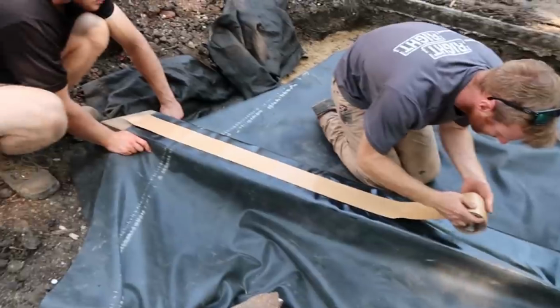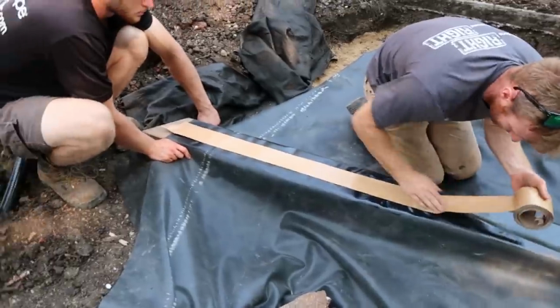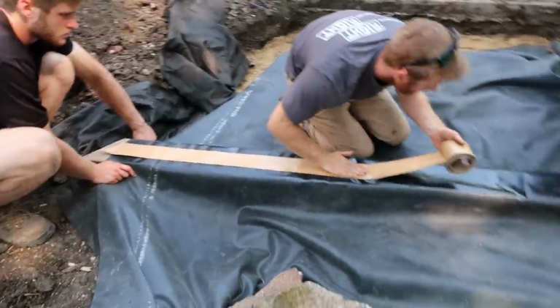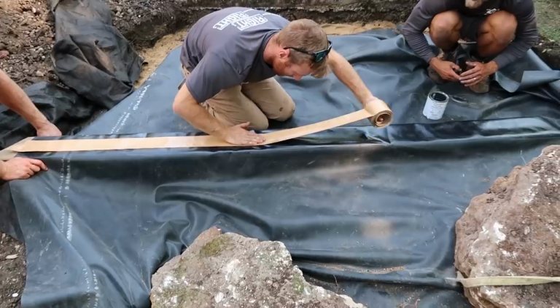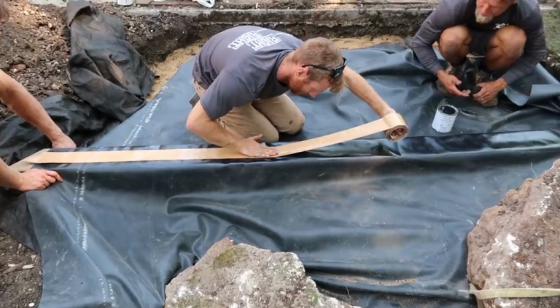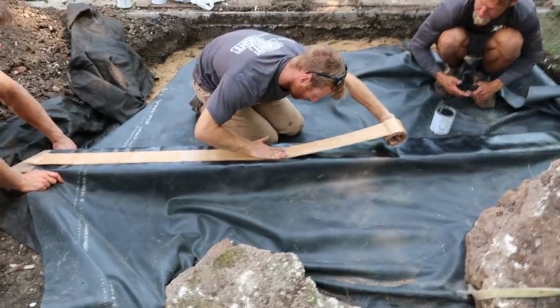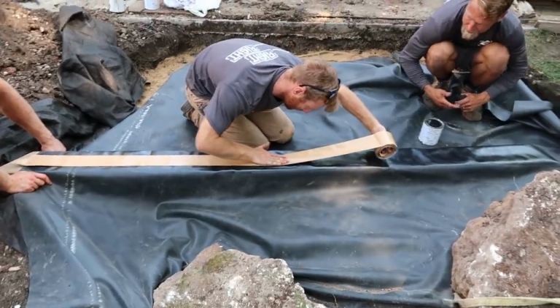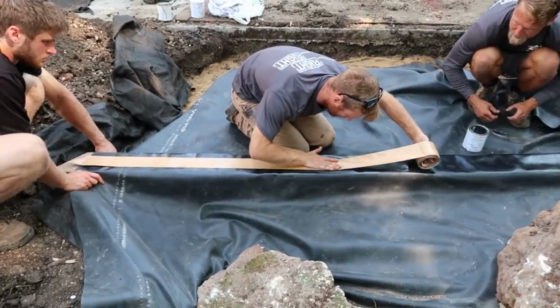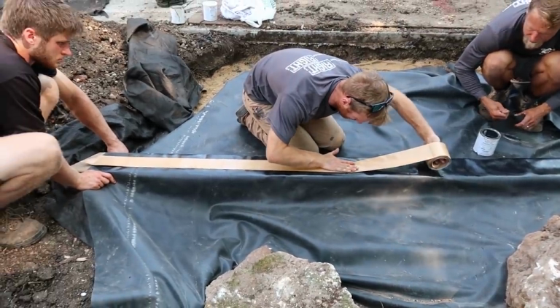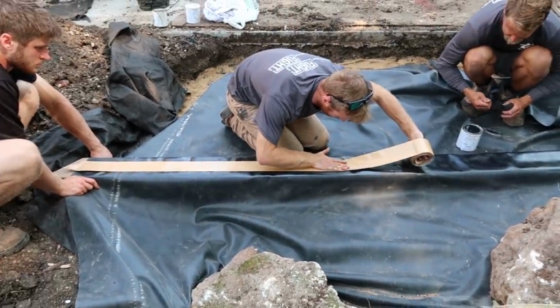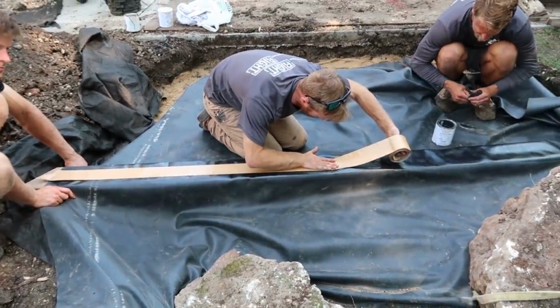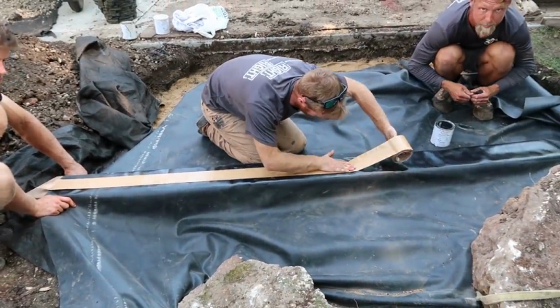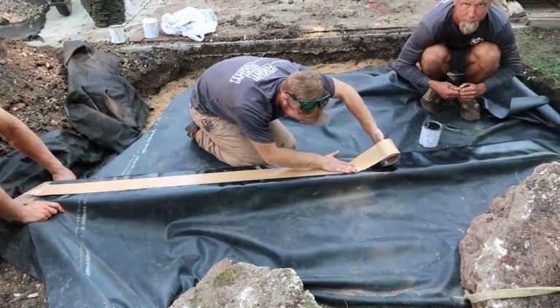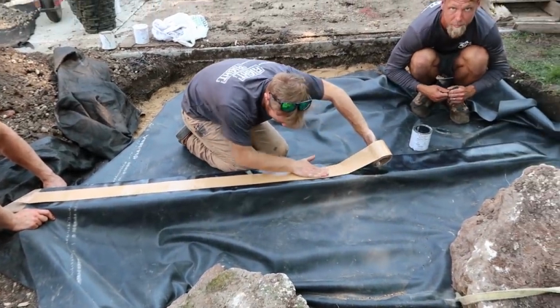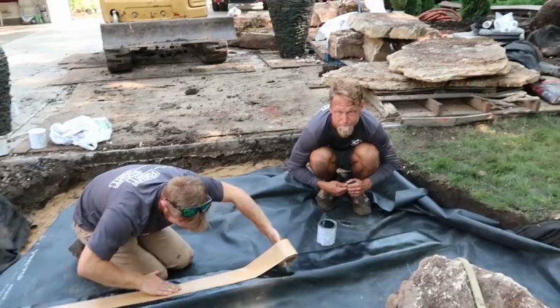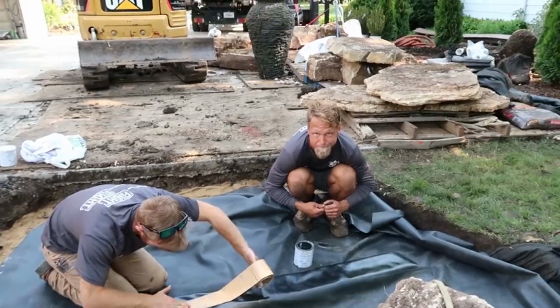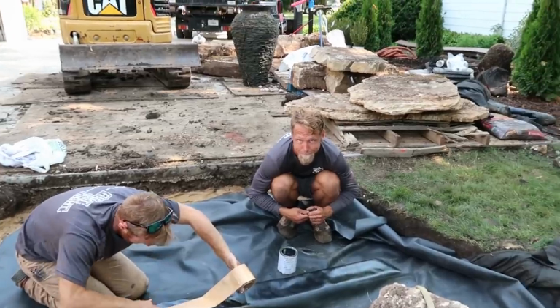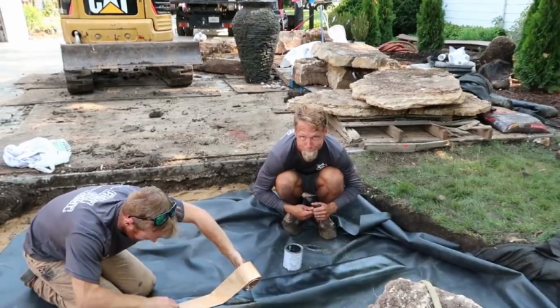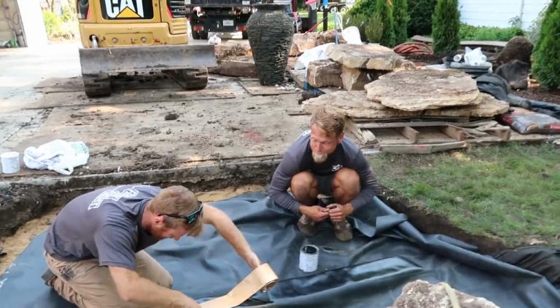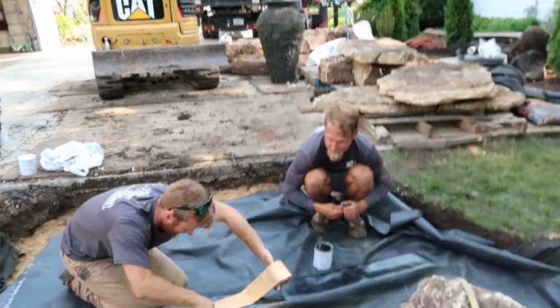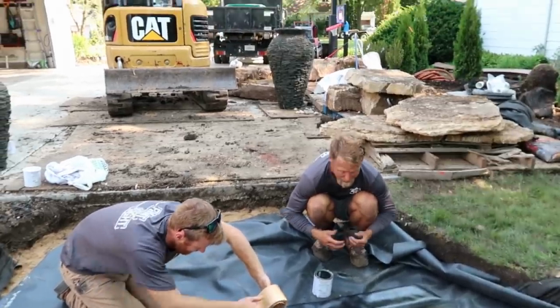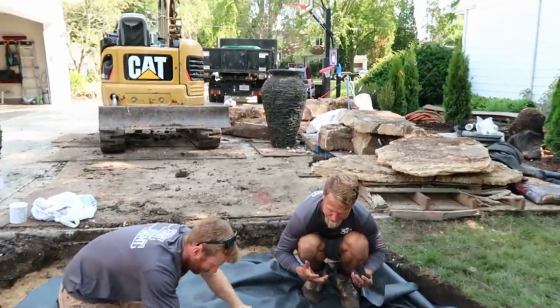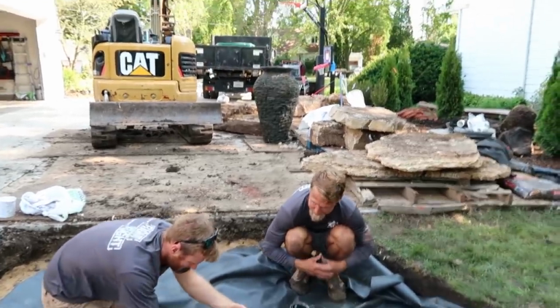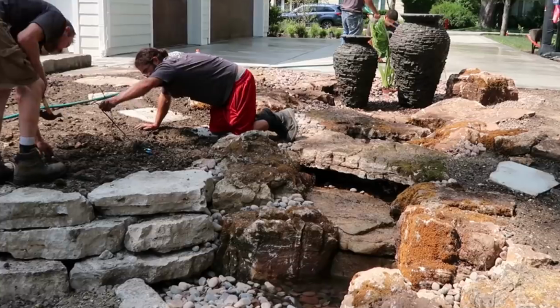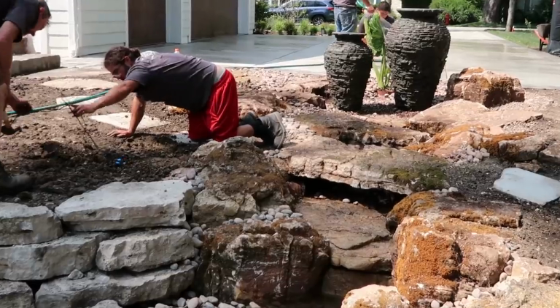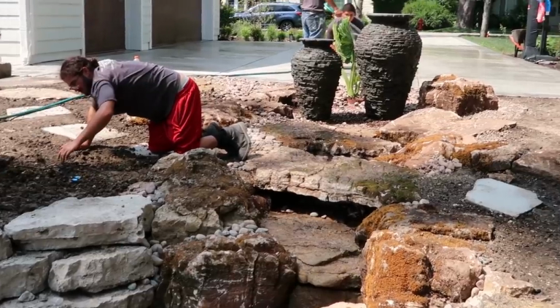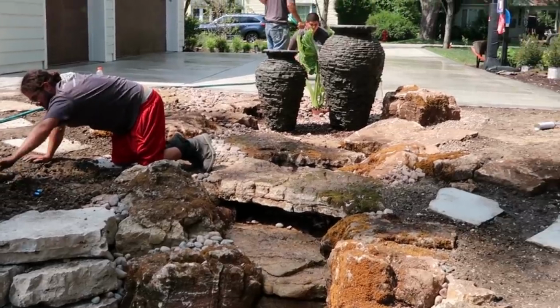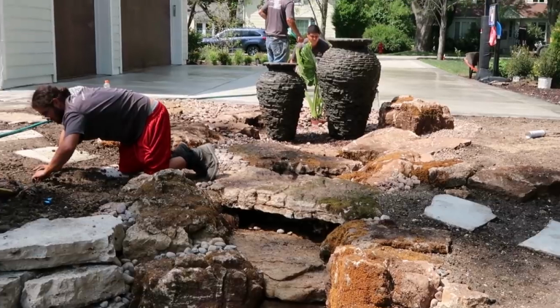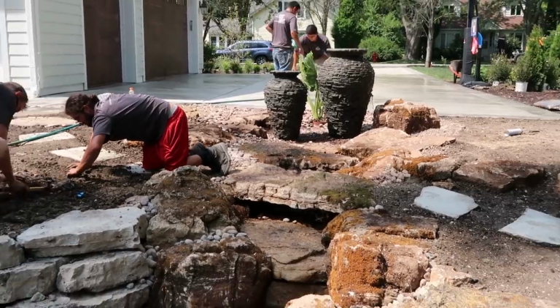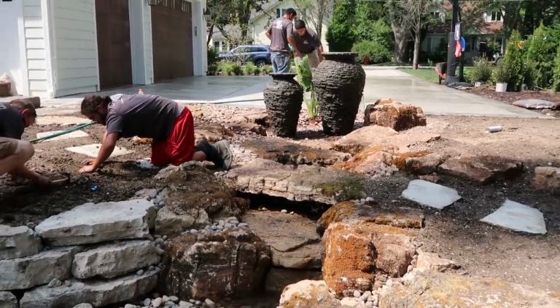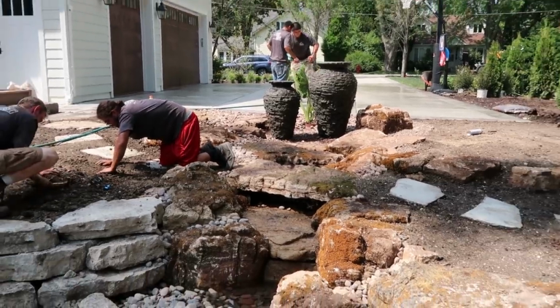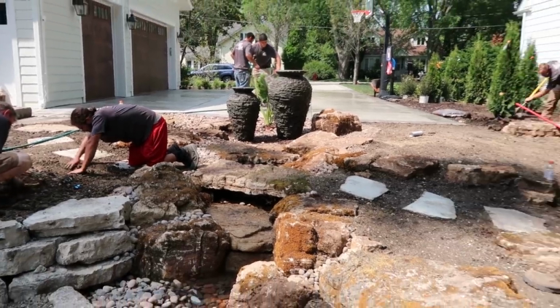If I were to say one thing I could leave you guys with, it's always put more liner than you think. And I thought I did that. A famous man once said if it looks good dry, it's definitely gonna look good wet.